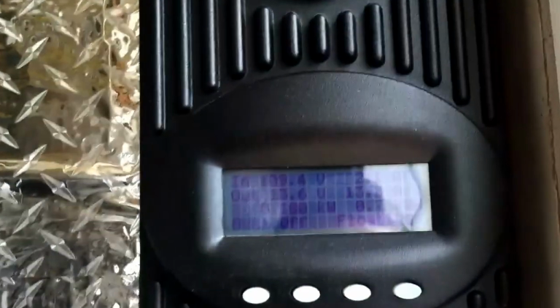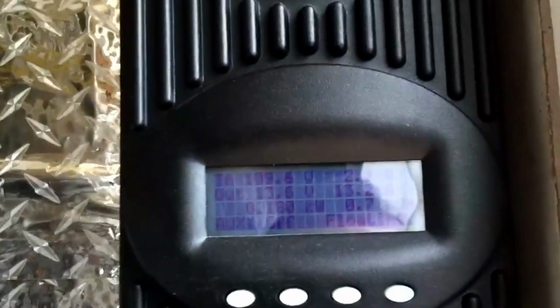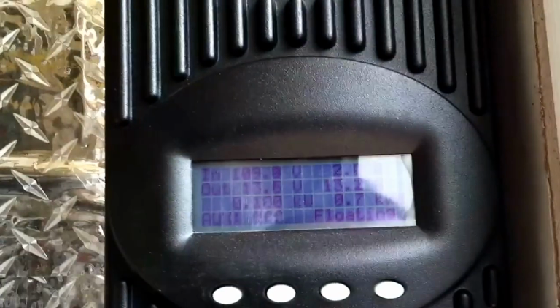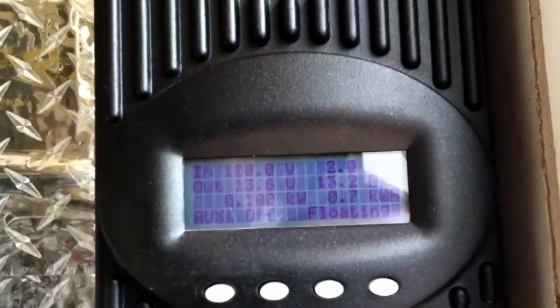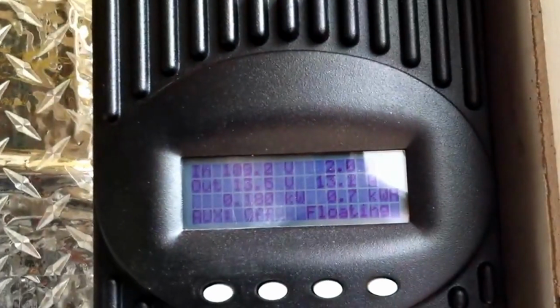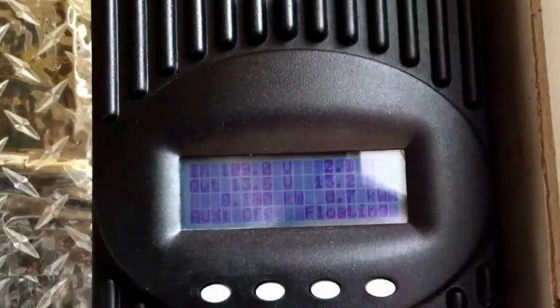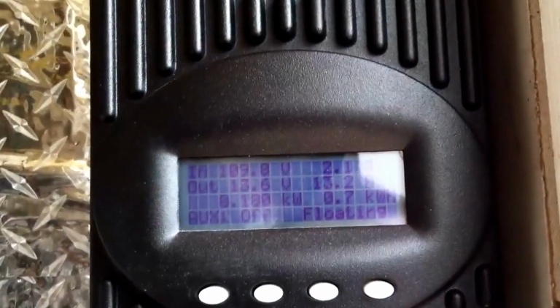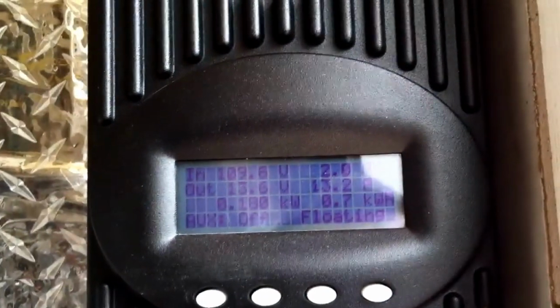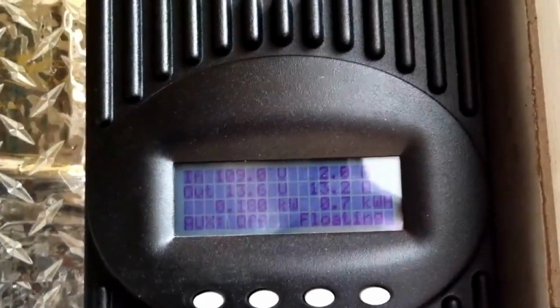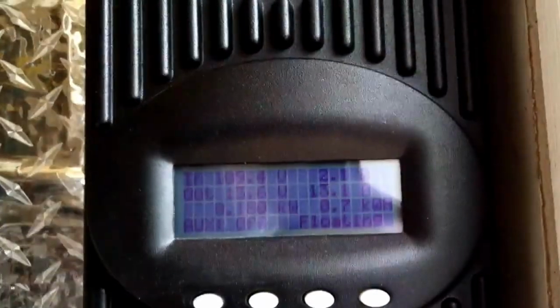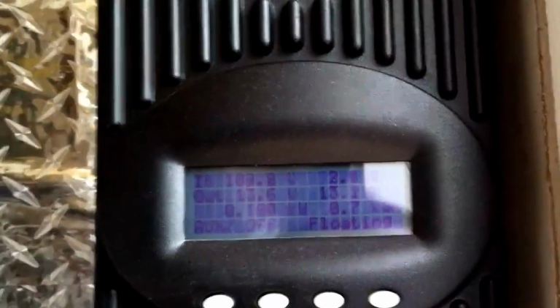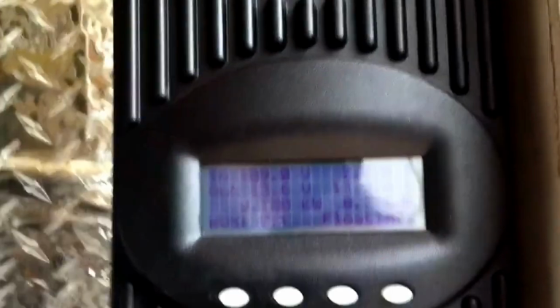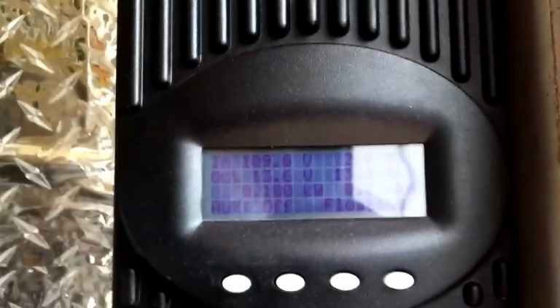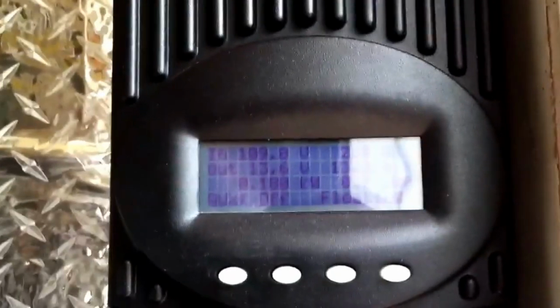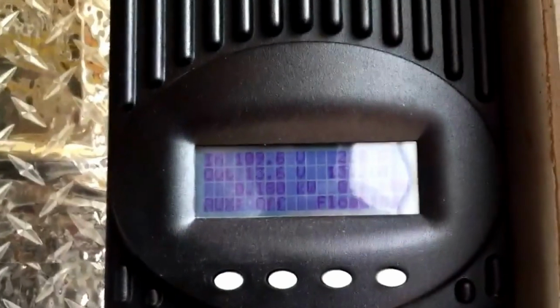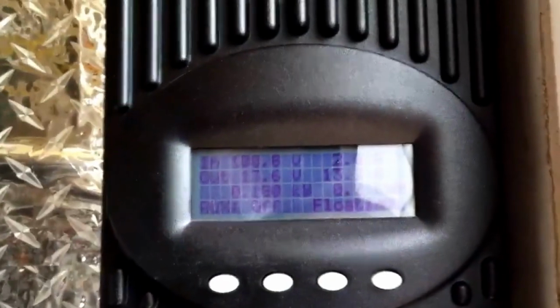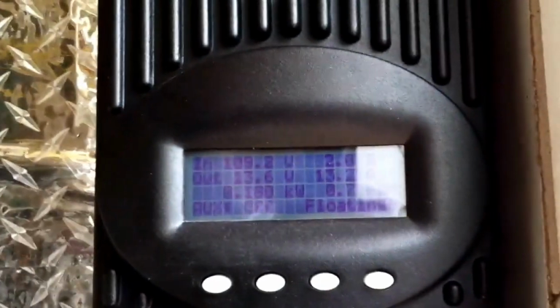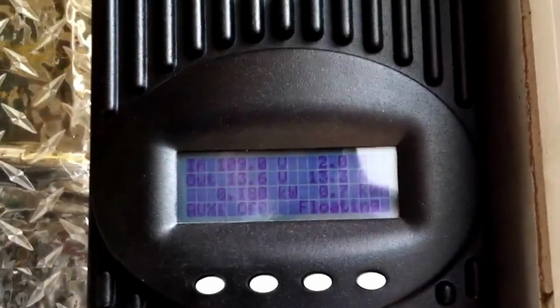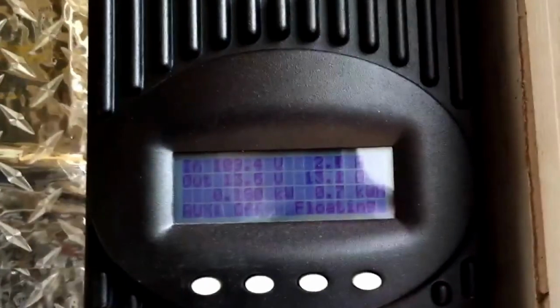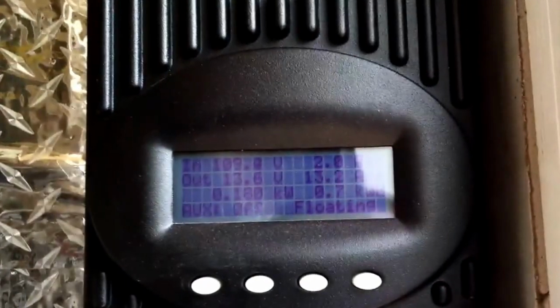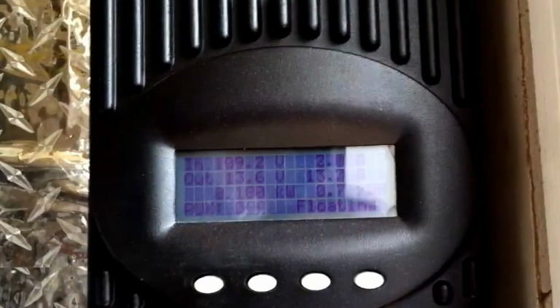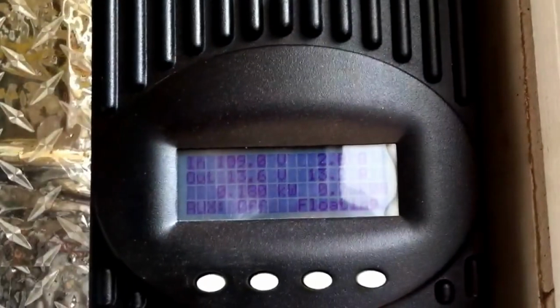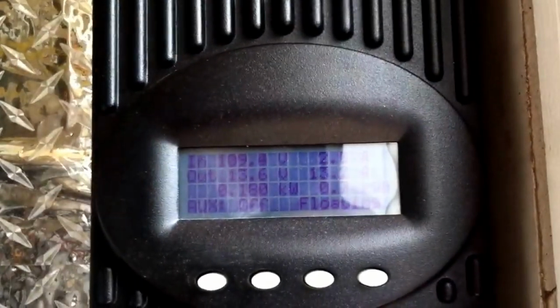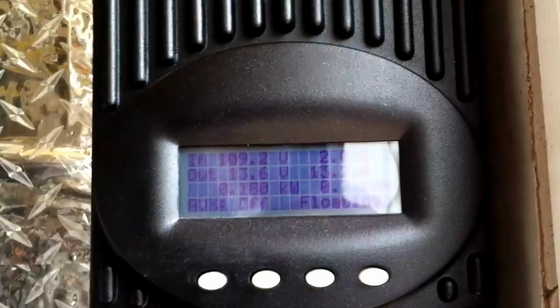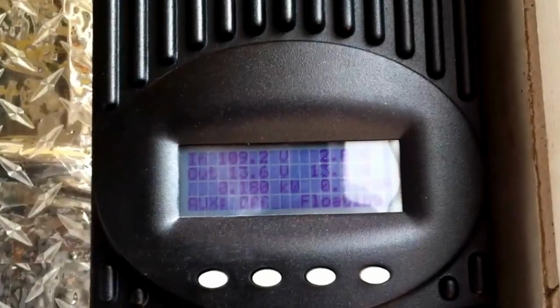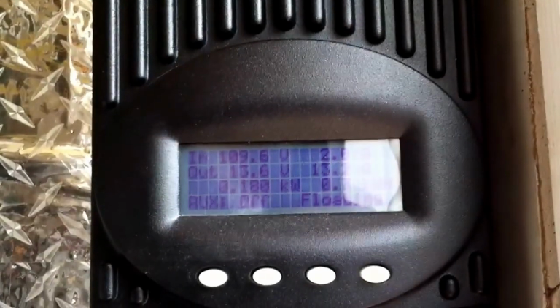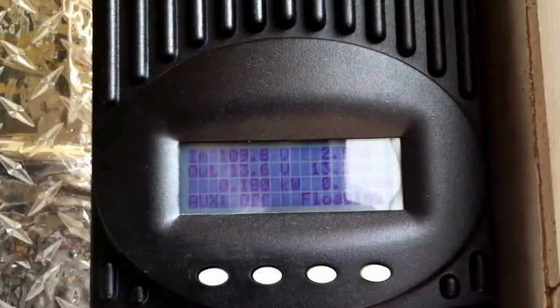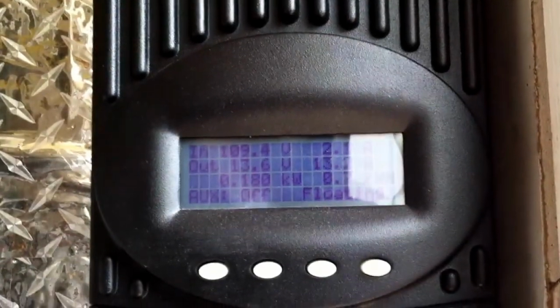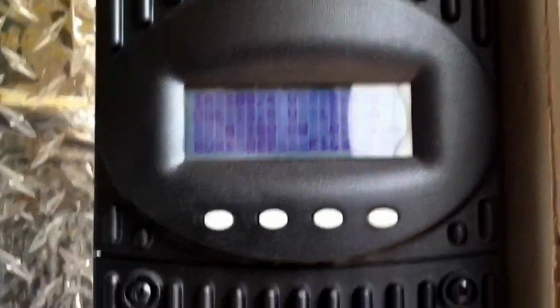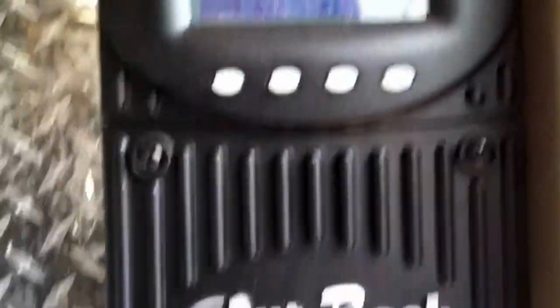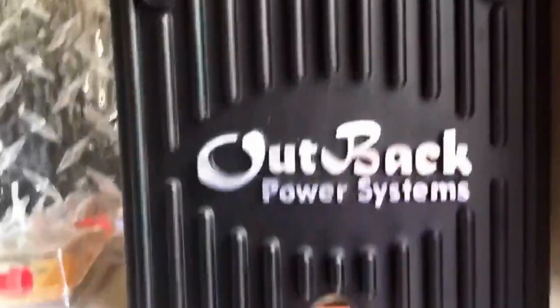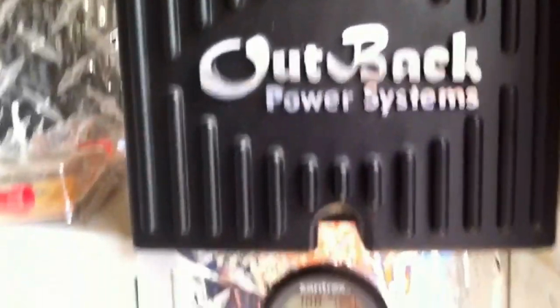So that's the readings I'm getting. I'm currently floating. I'm still 12 volt, by the way, for right now. So that's my charge controller.